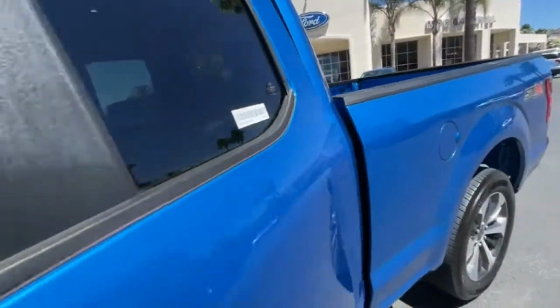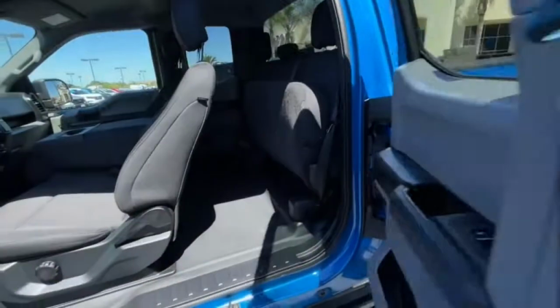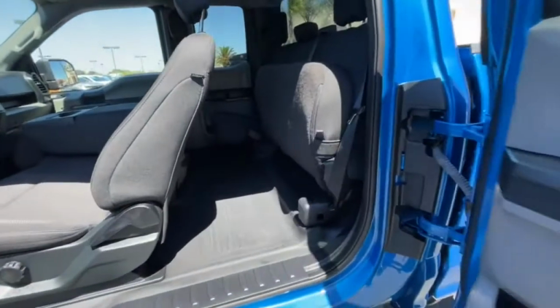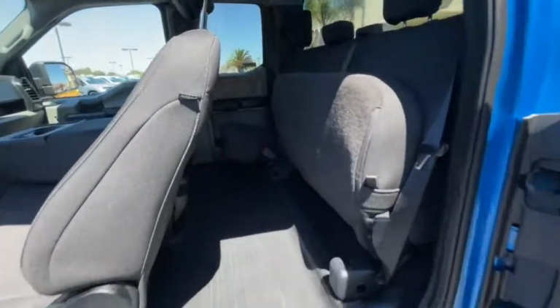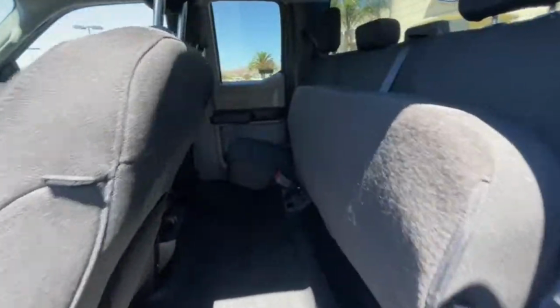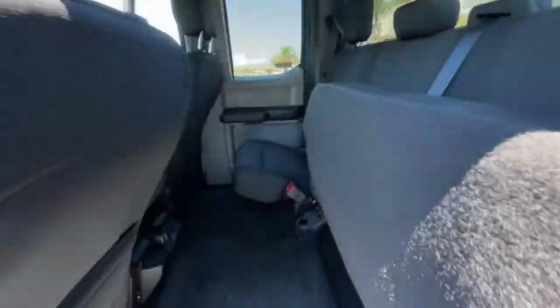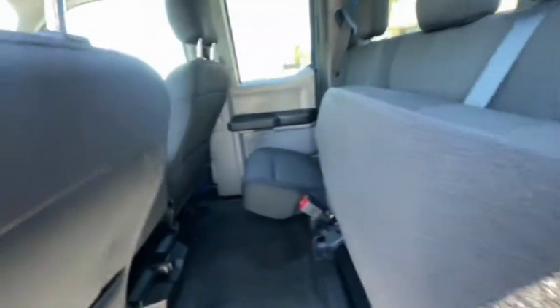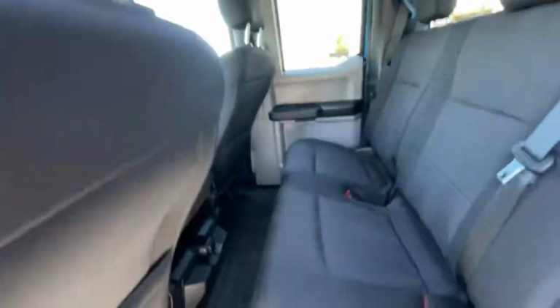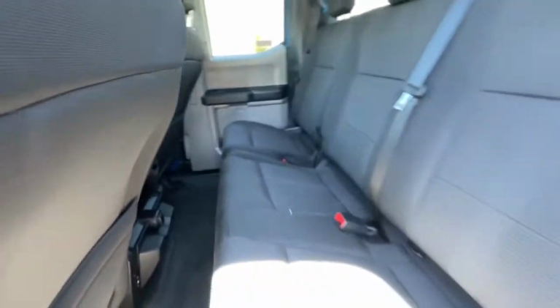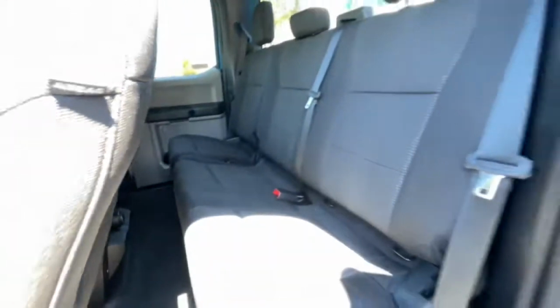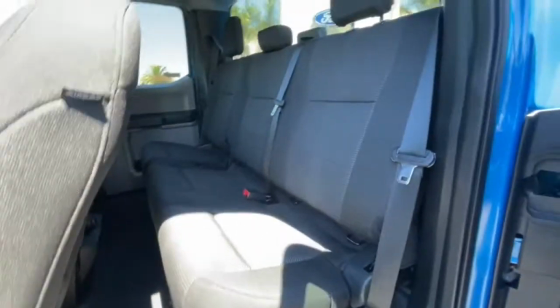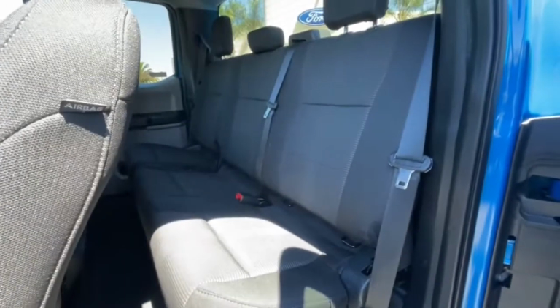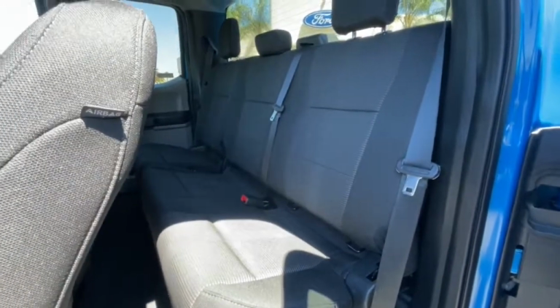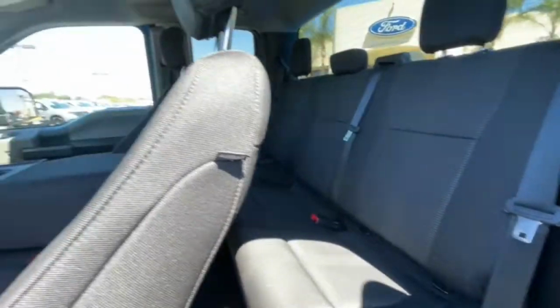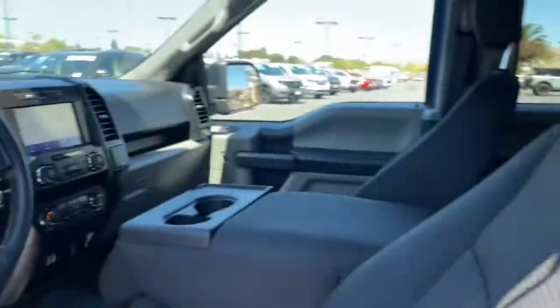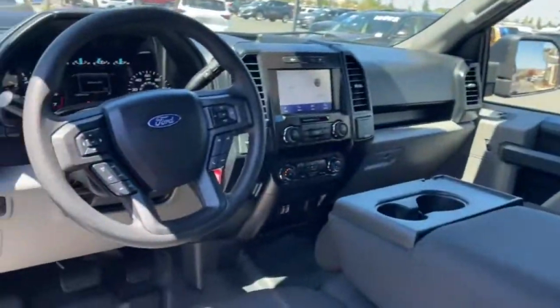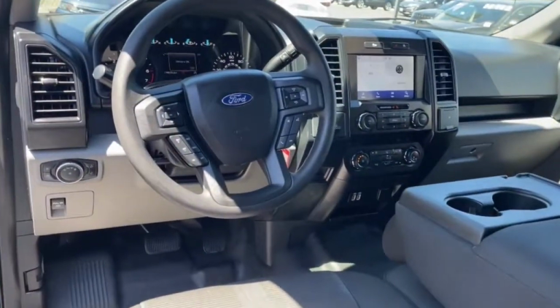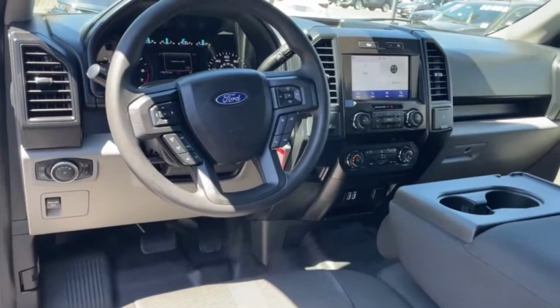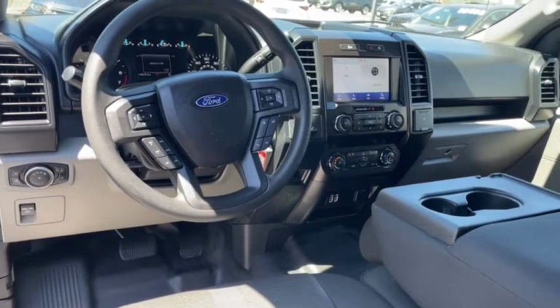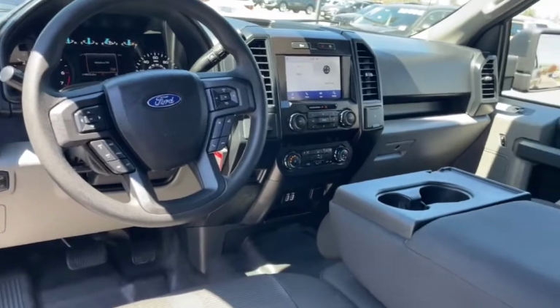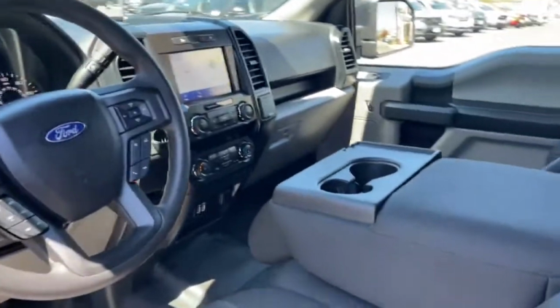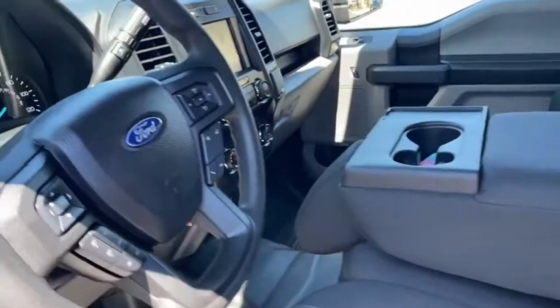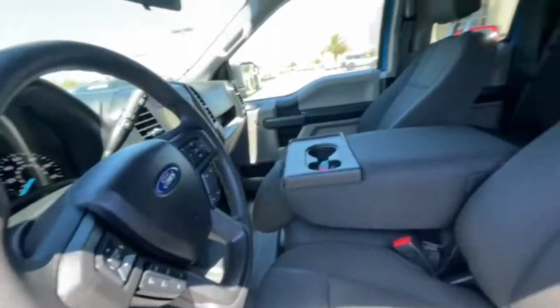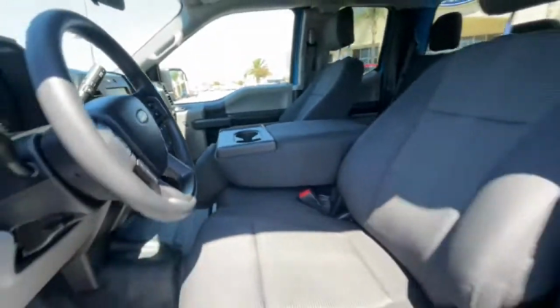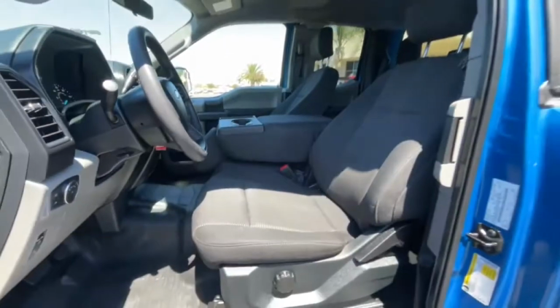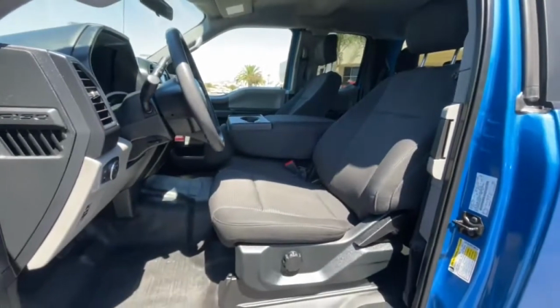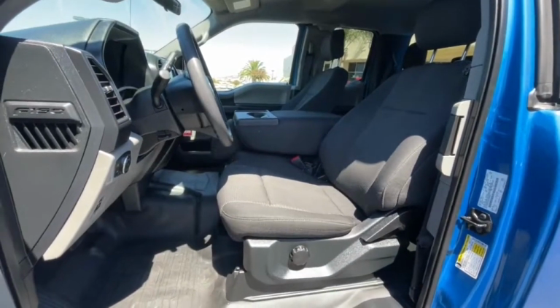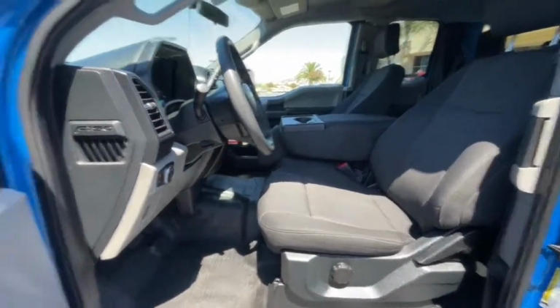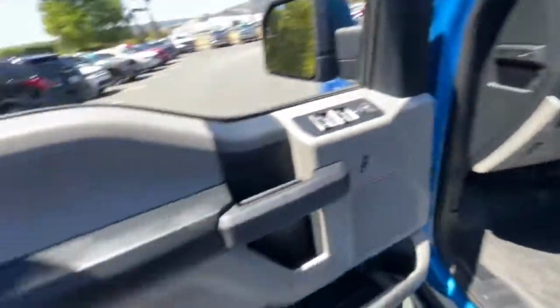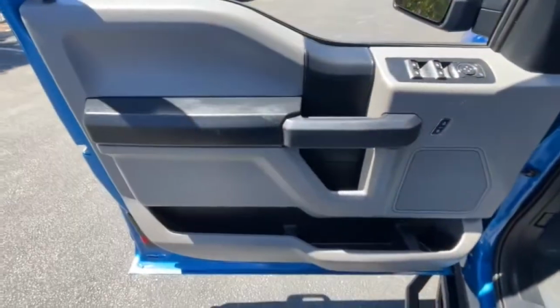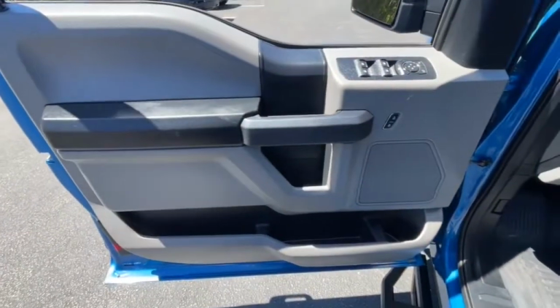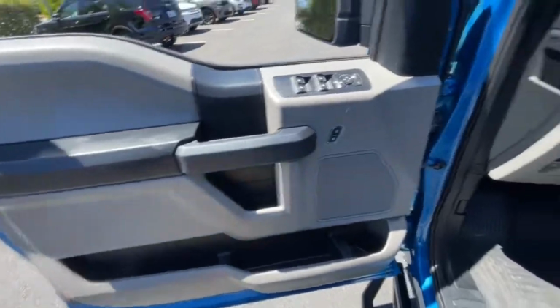Fog lamps, electronic stability control, trailer hitch, Bluetooth, intermittent wipers, tire pressure monitoring system, cruise control, four-wheel disc brakes, power door locks, power steering.